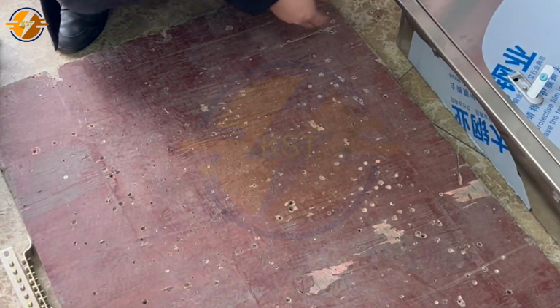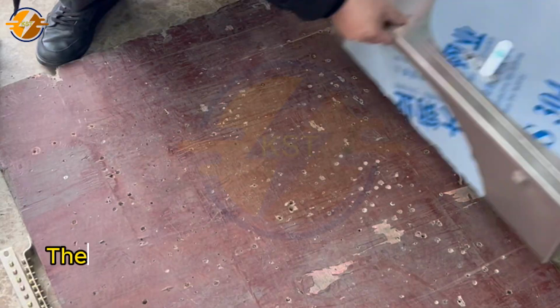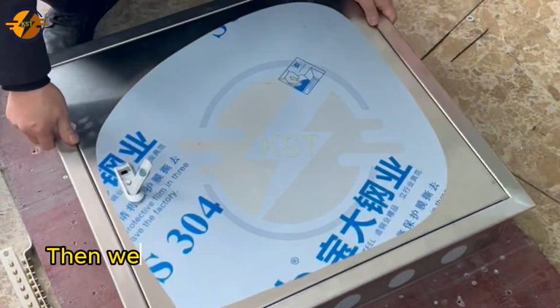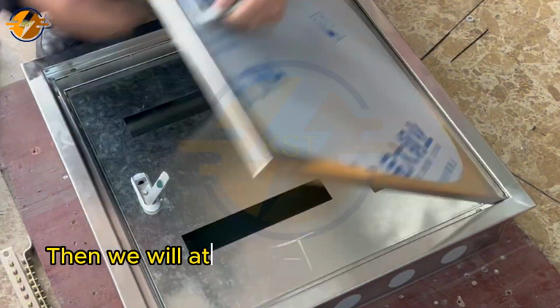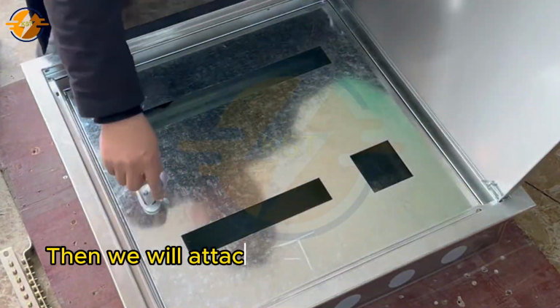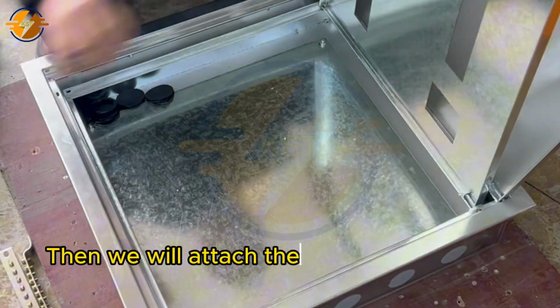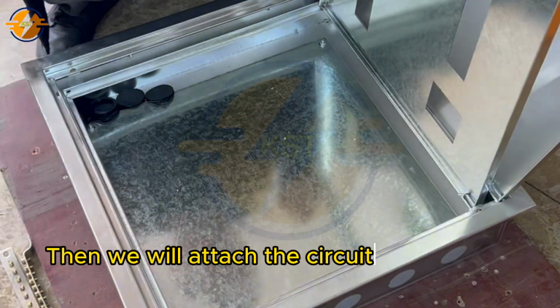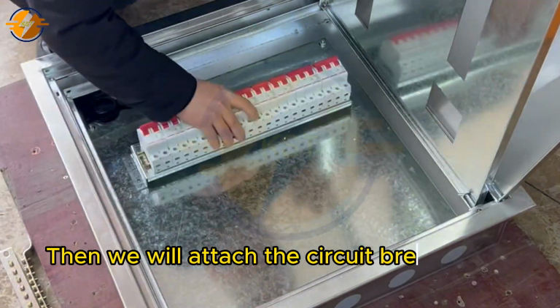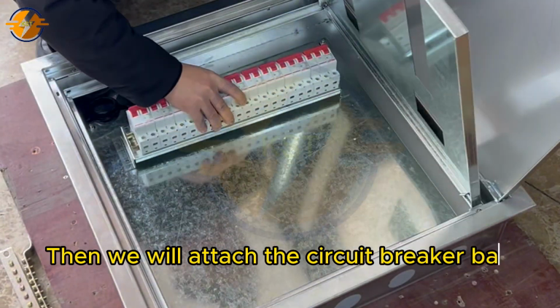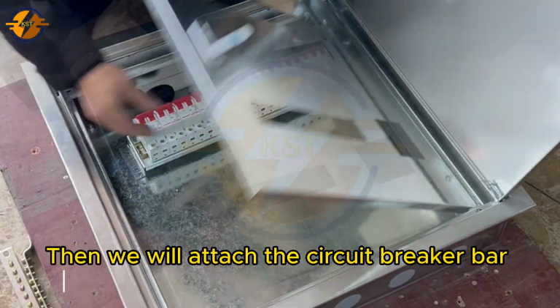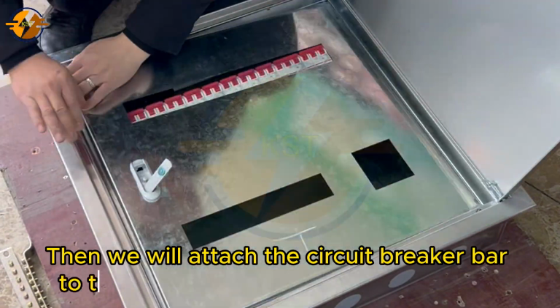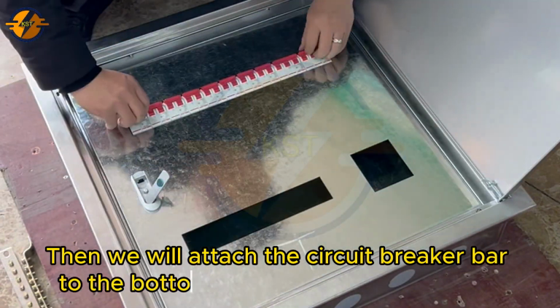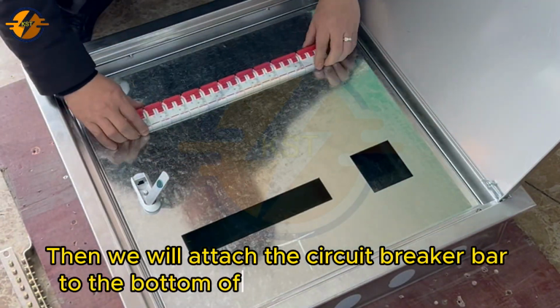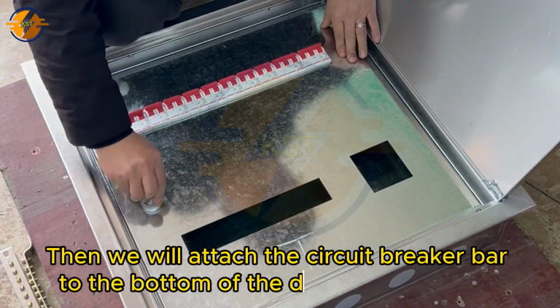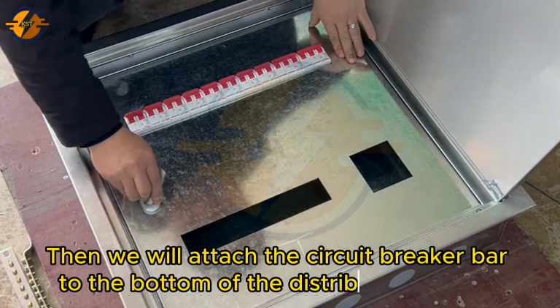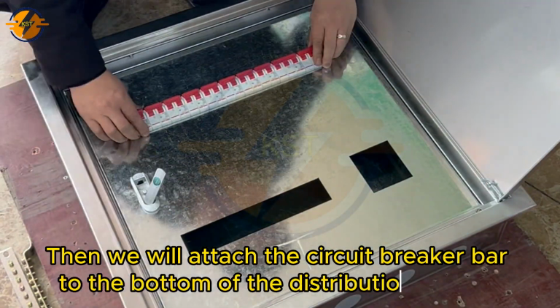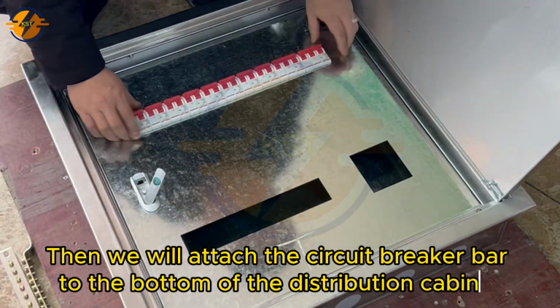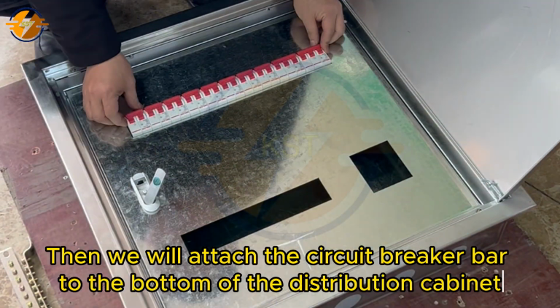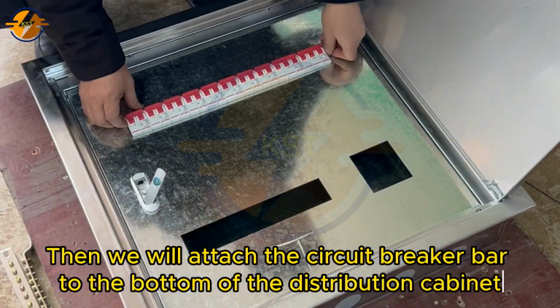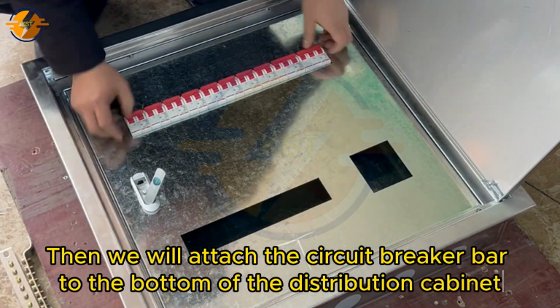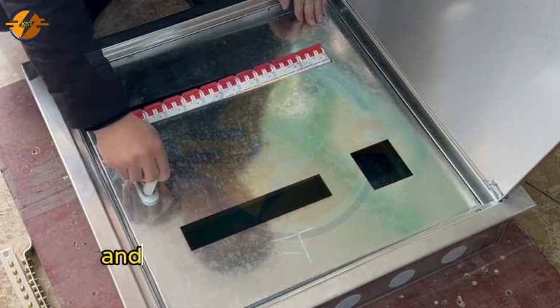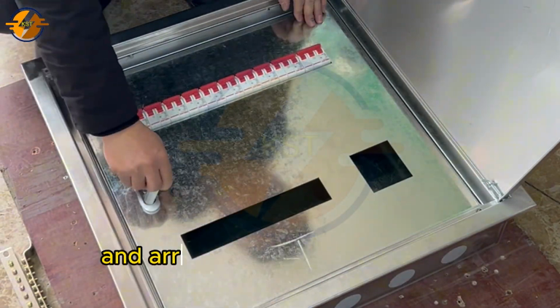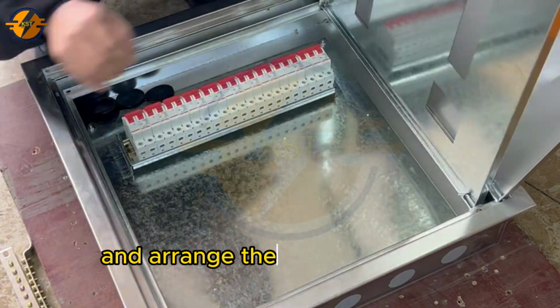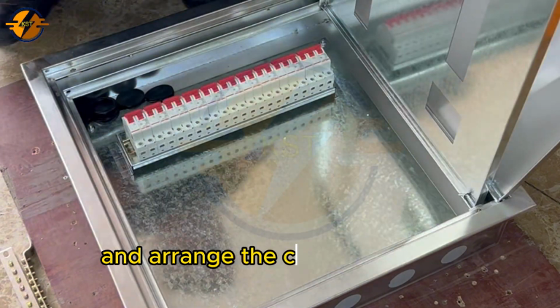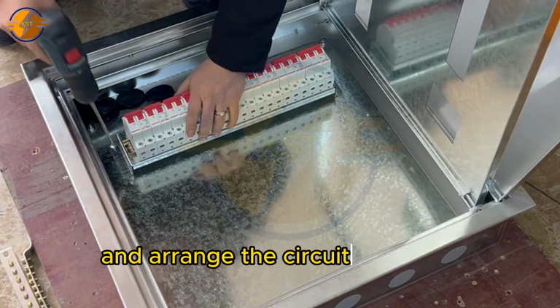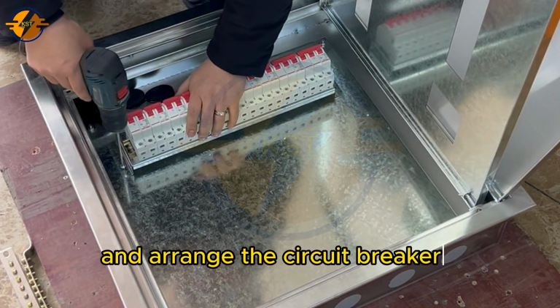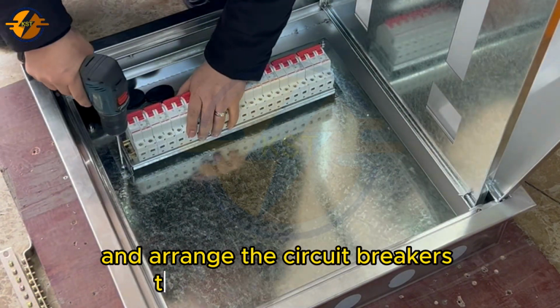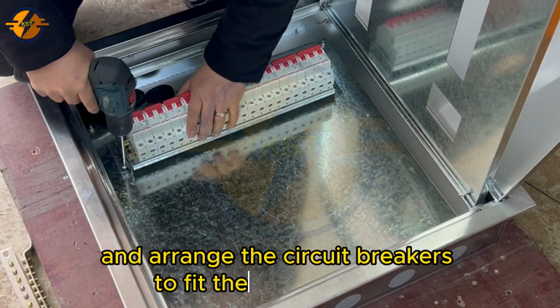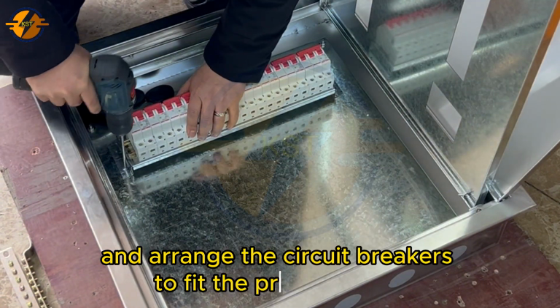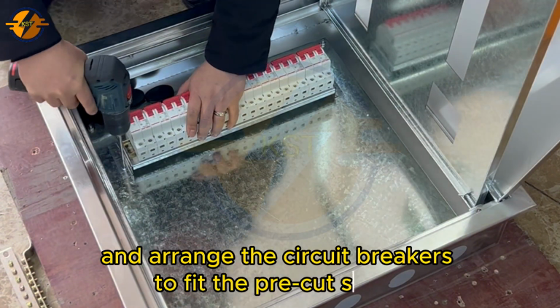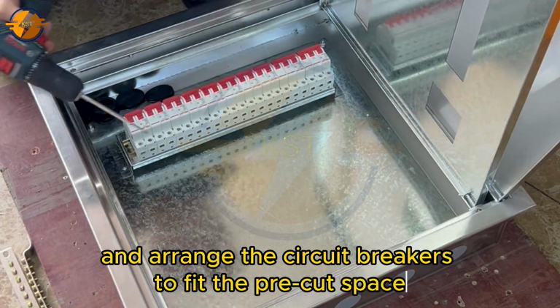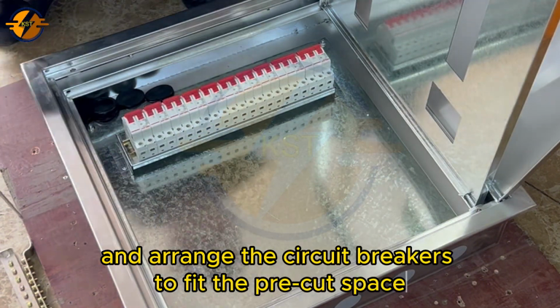Next, we will attach the circuit breakers to the bar at the bottom of the distribution cabinet, and arrange the circuit breakers to fit the pre-cut space.